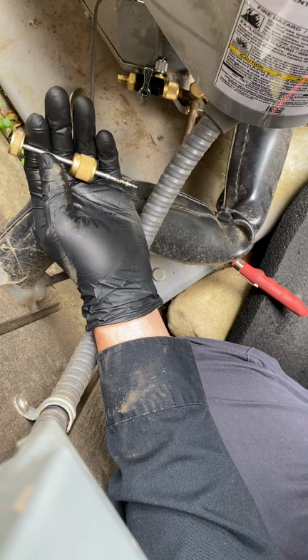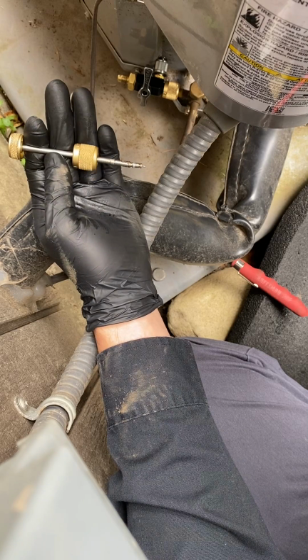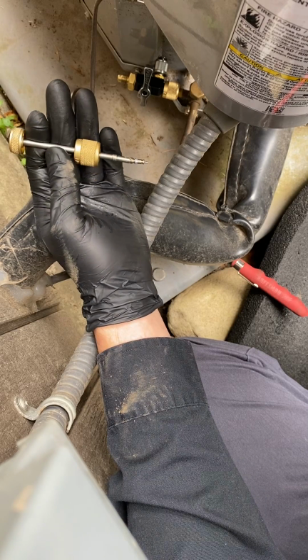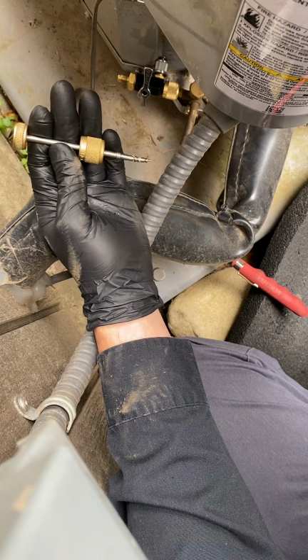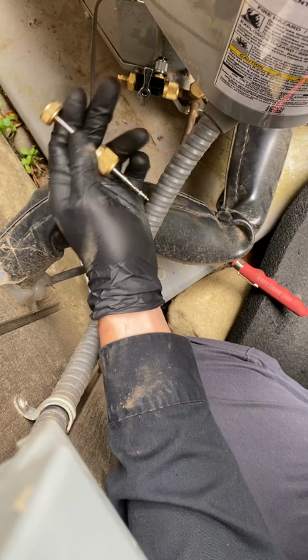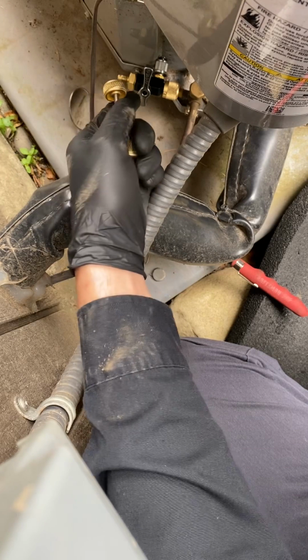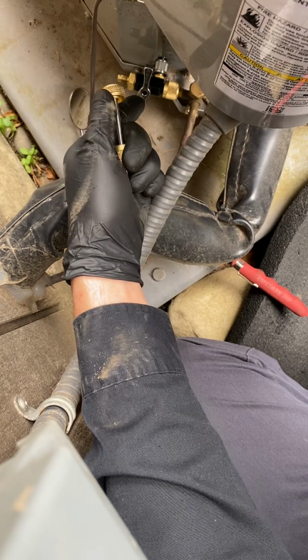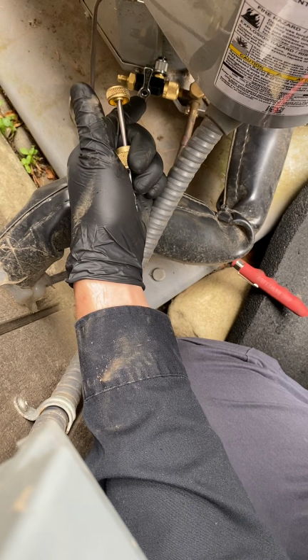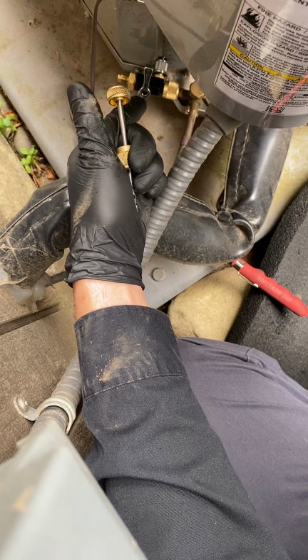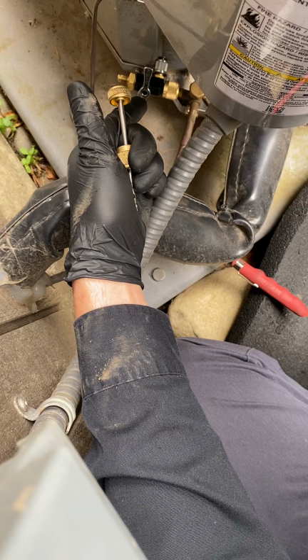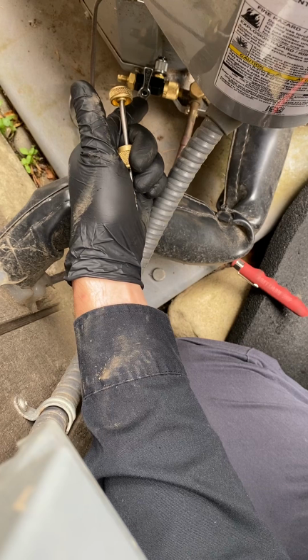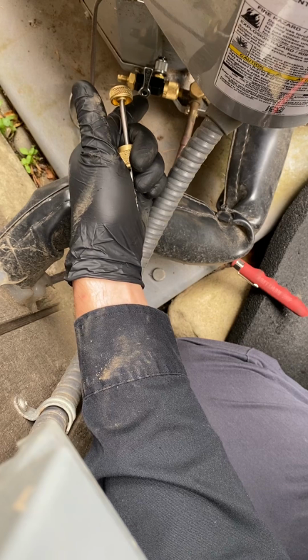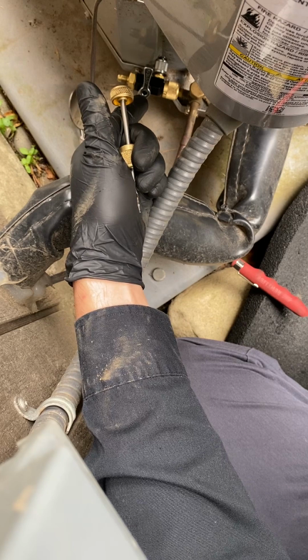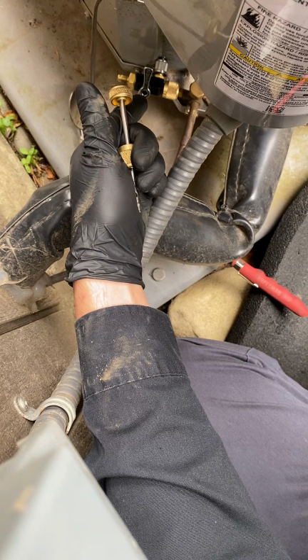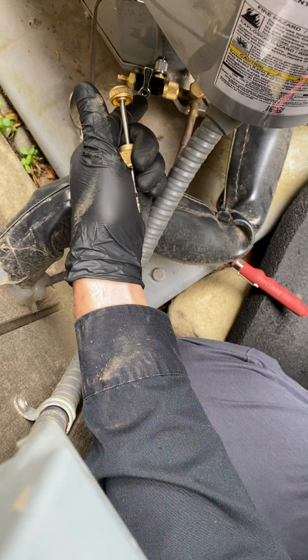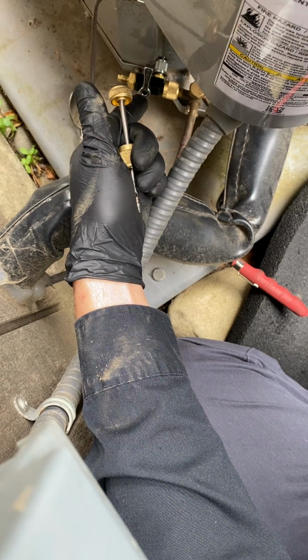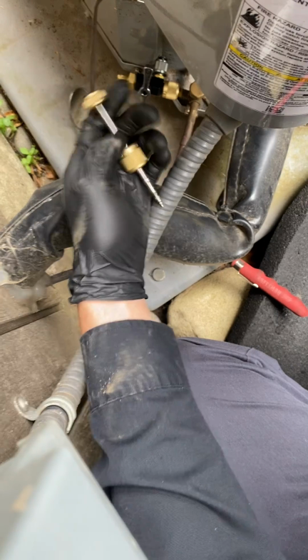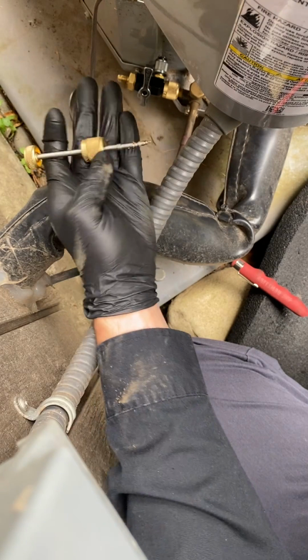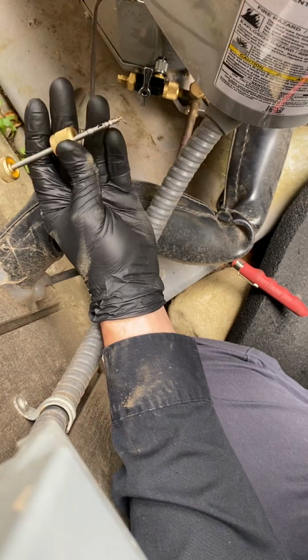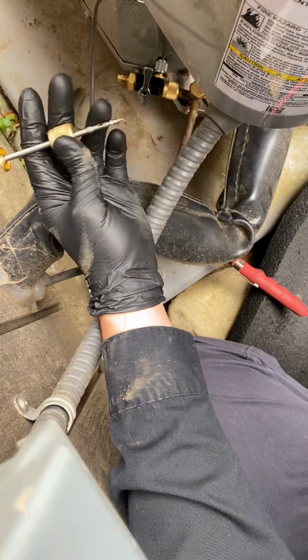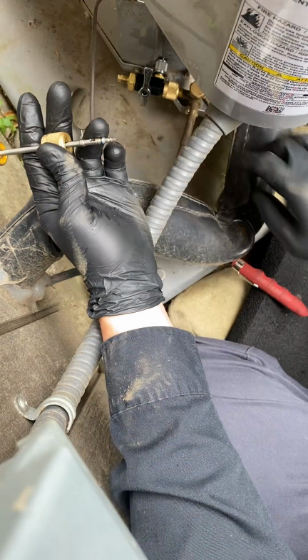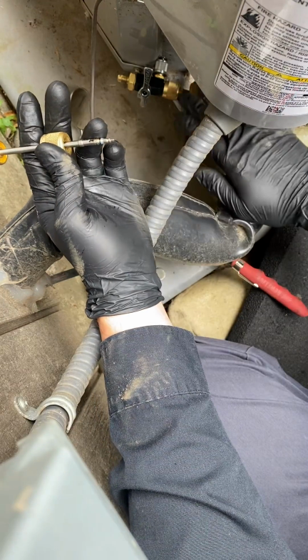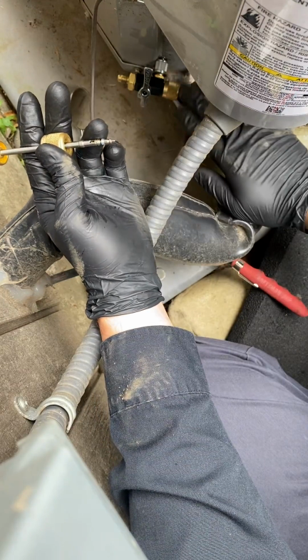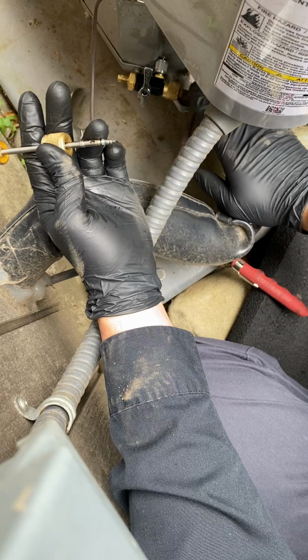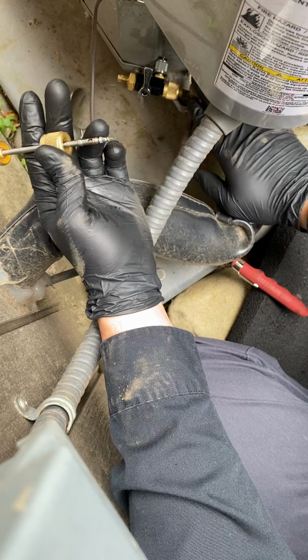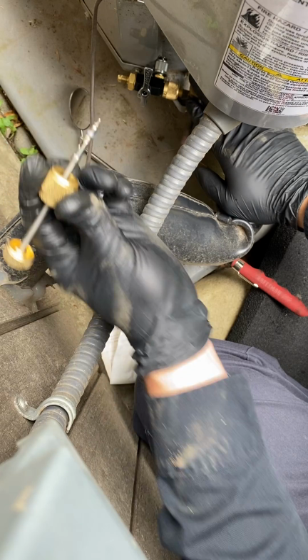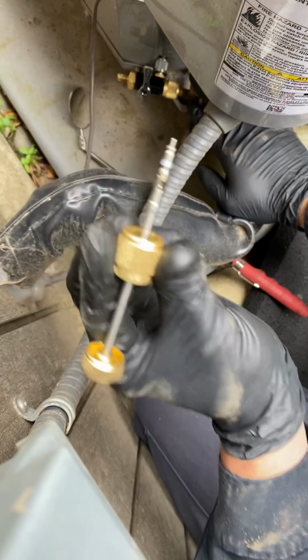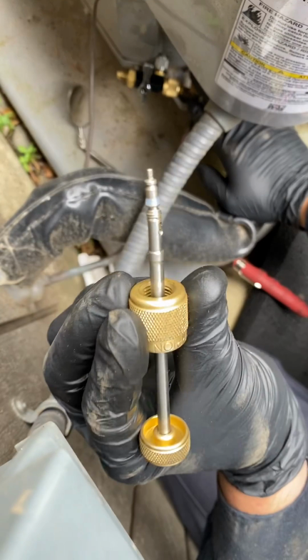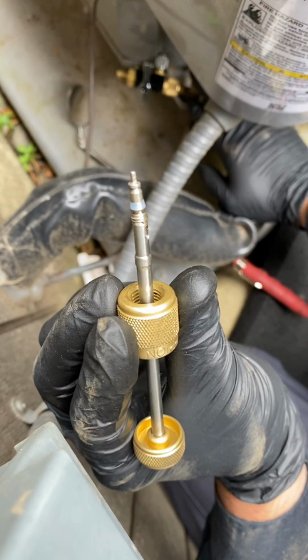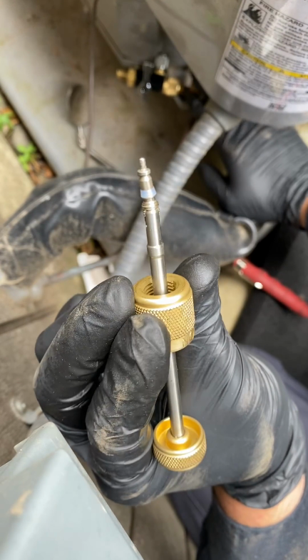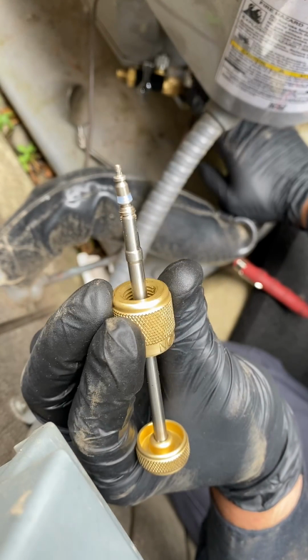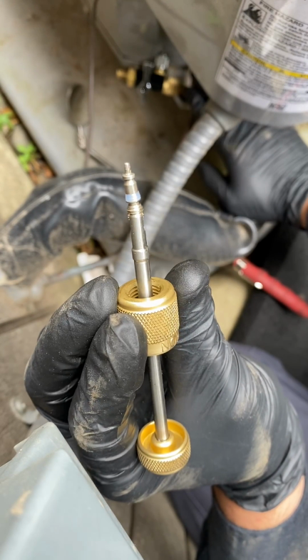I just wanted to make another quick video regarding just another tip for first-time core removal. I just removed the Schrader valve core on the liquid line.